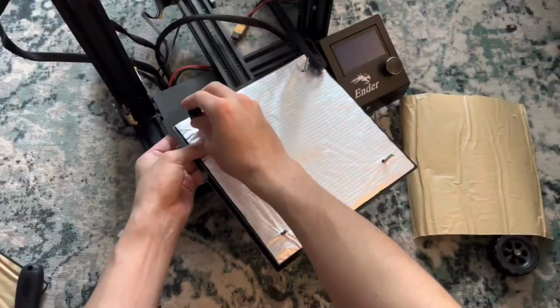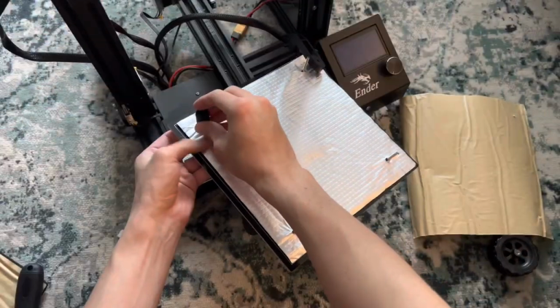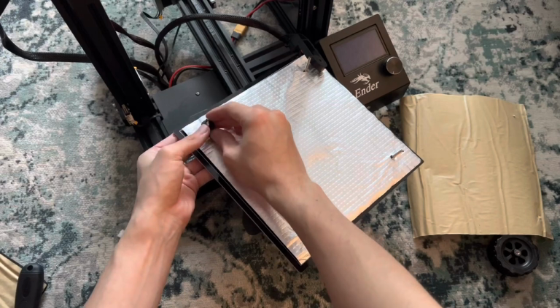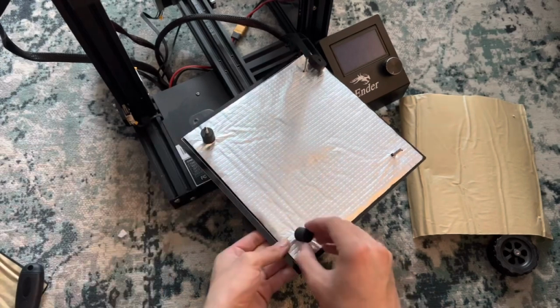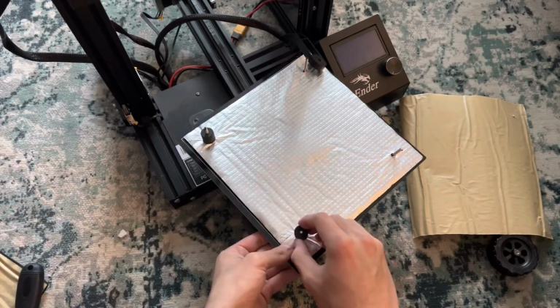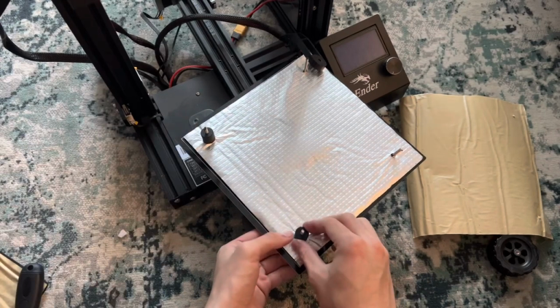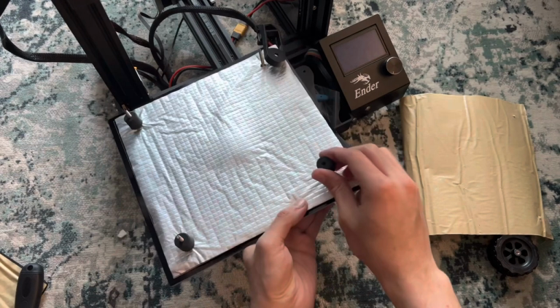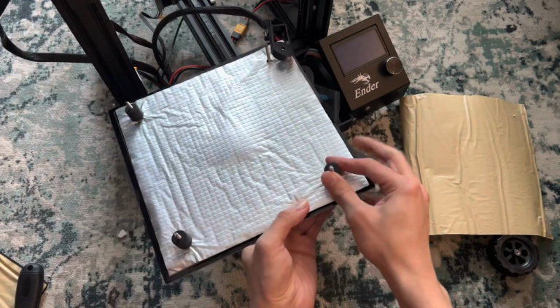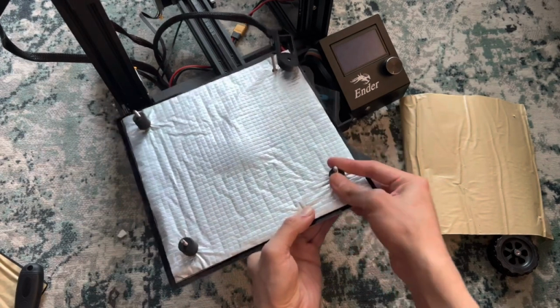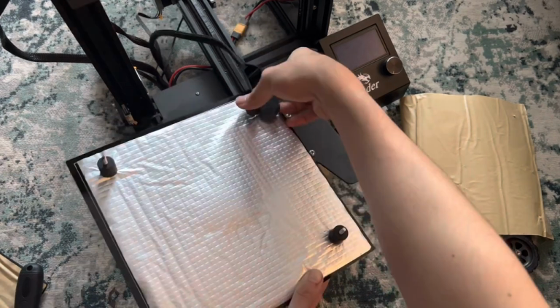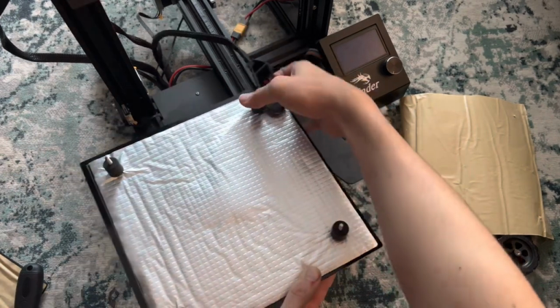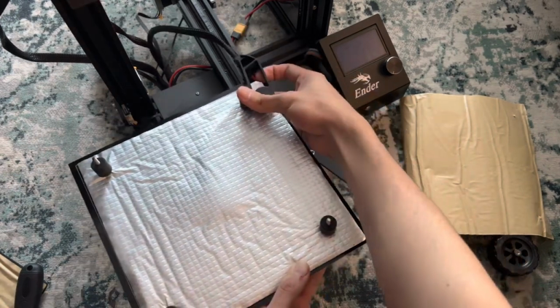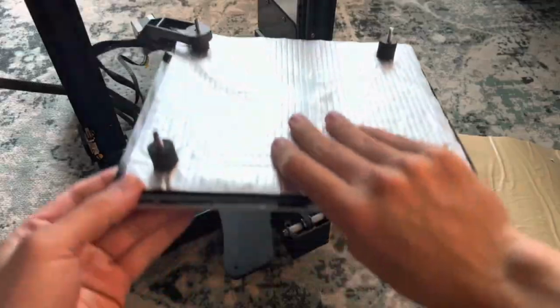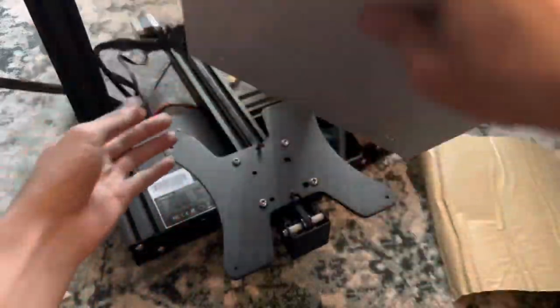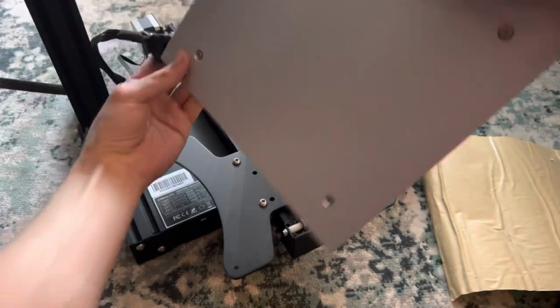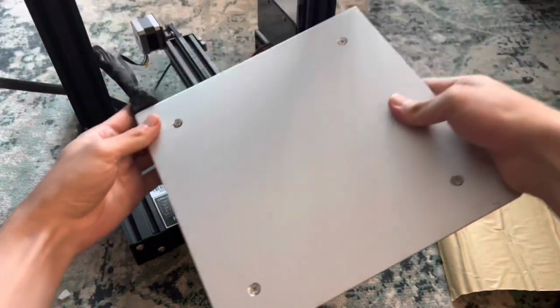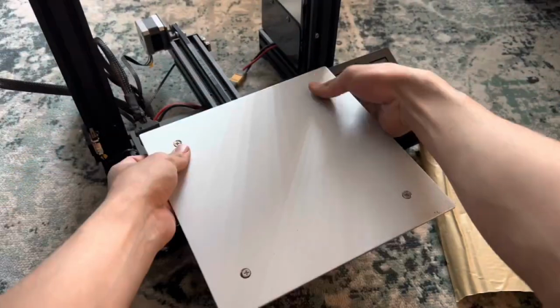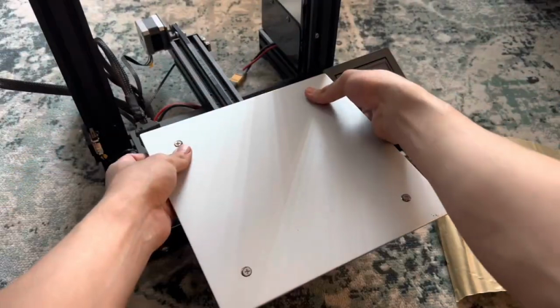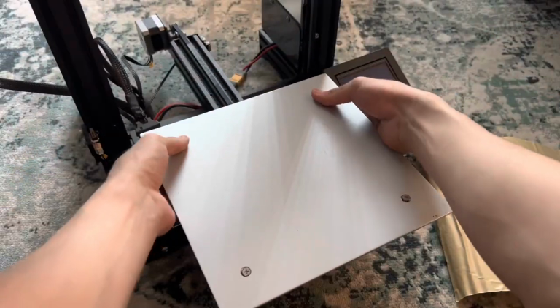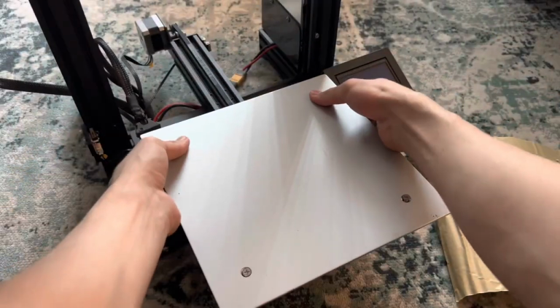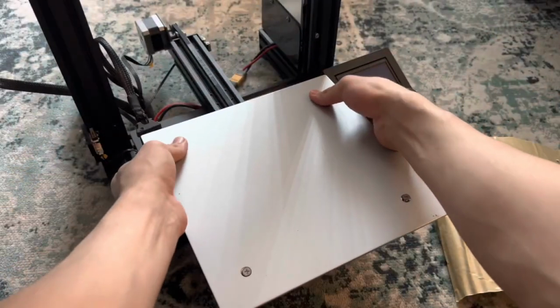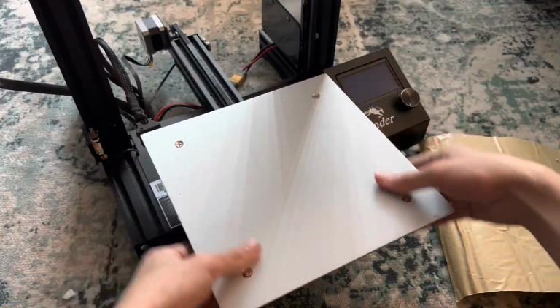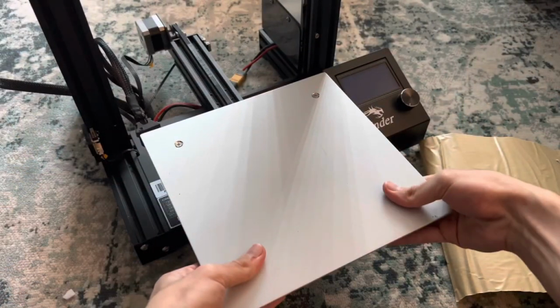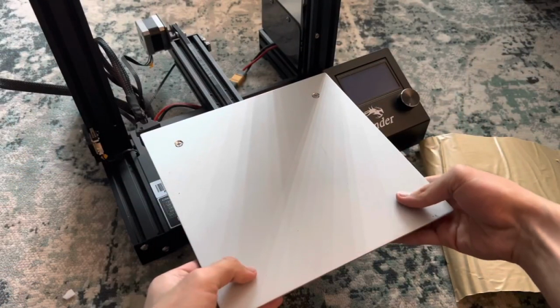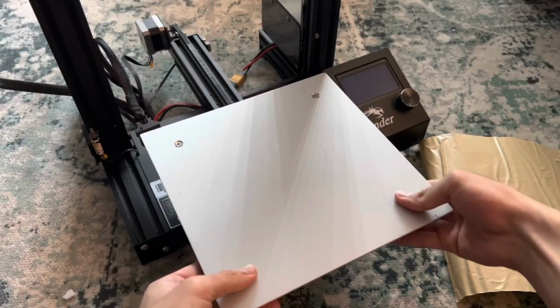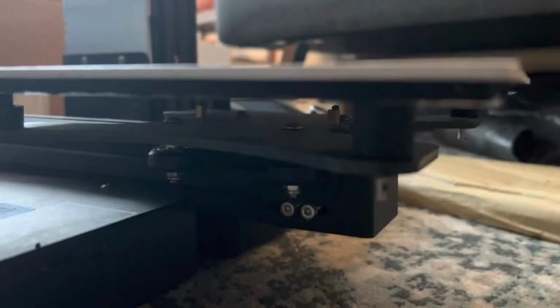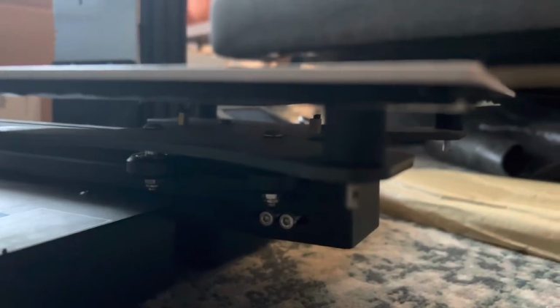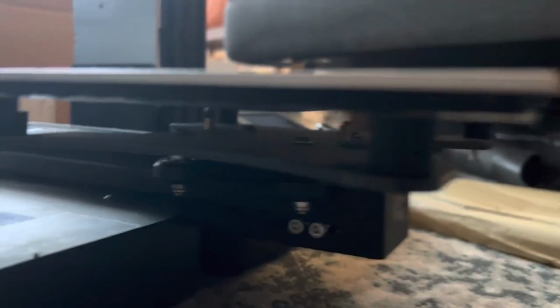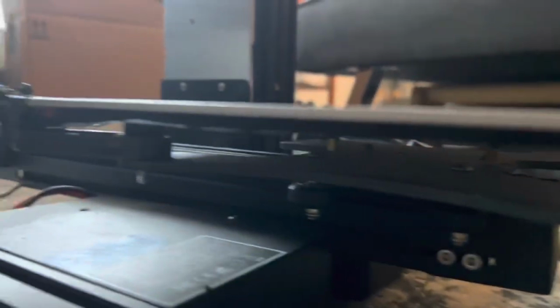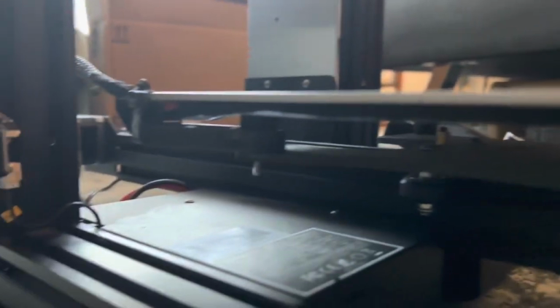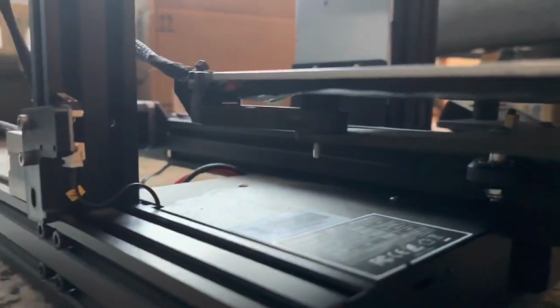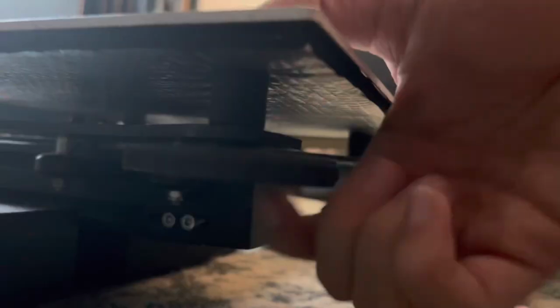Hopefully these make it so I don't have to level the bed as much, especially once I get an automatic bed leveler. Now I just have to secure it all in place by screwing in the leveler knobs.